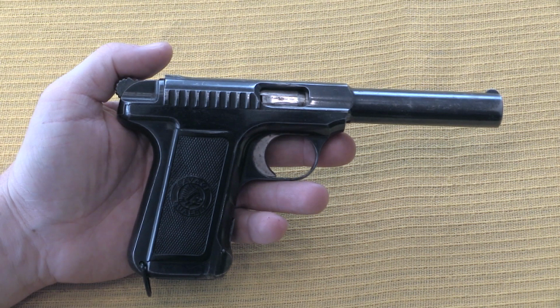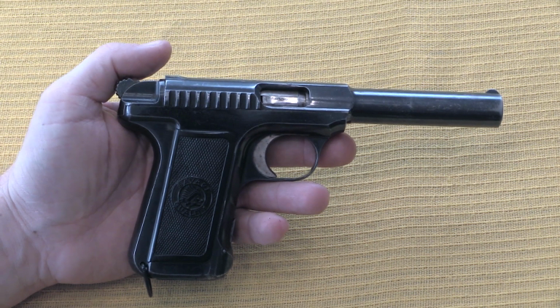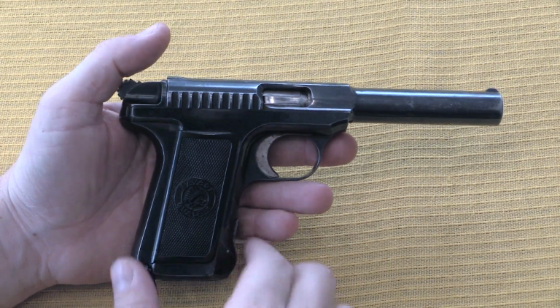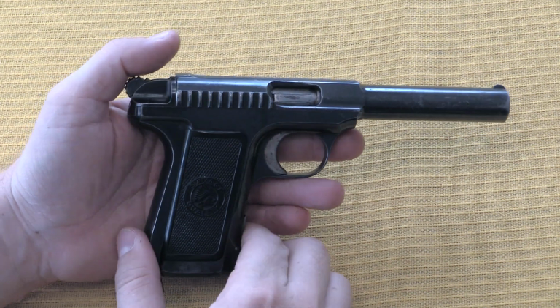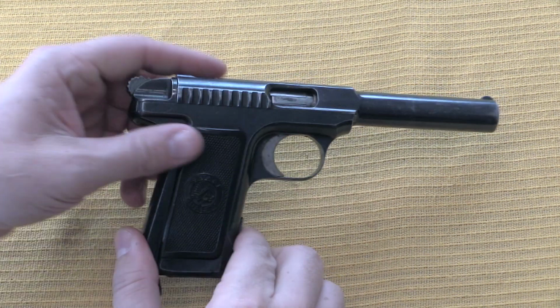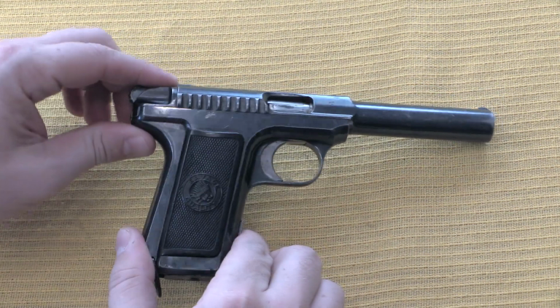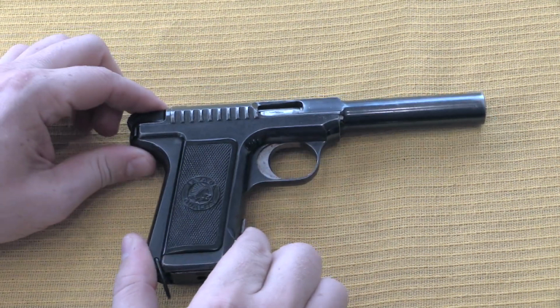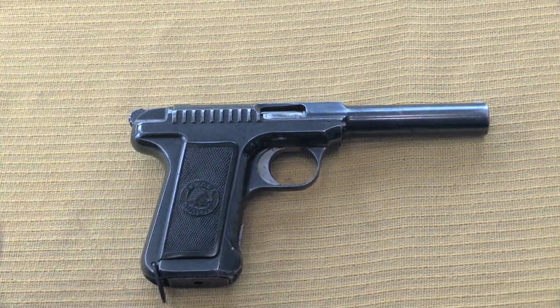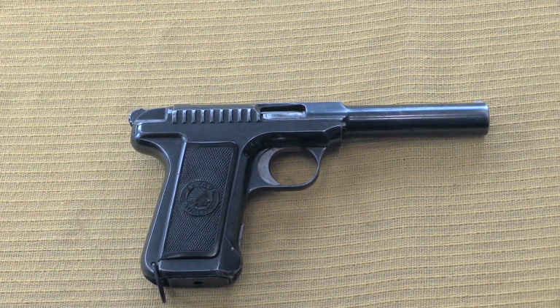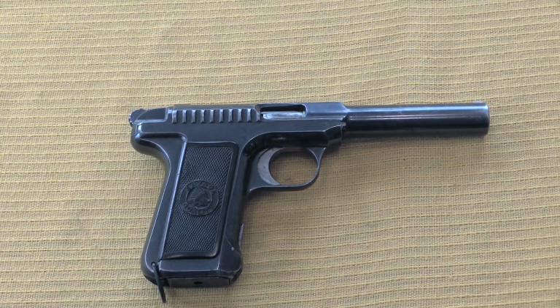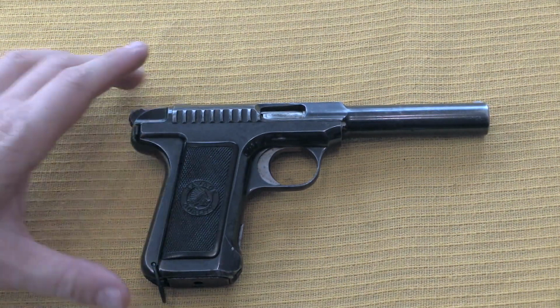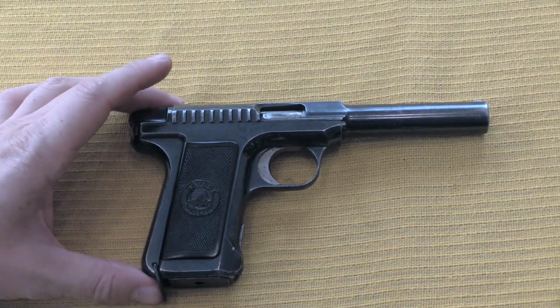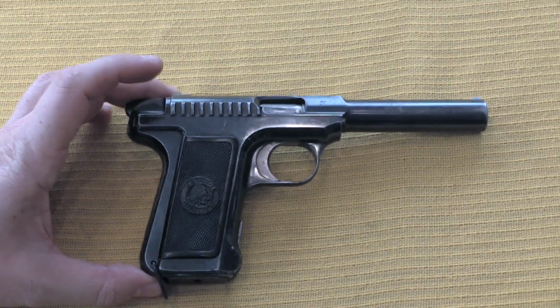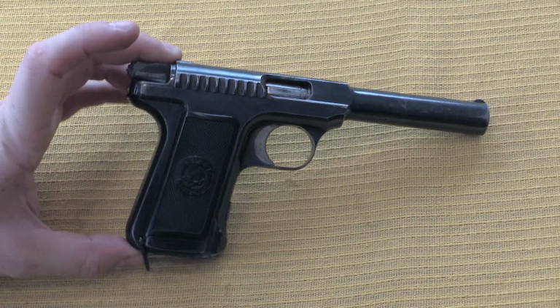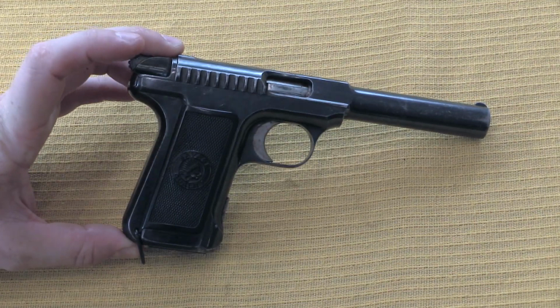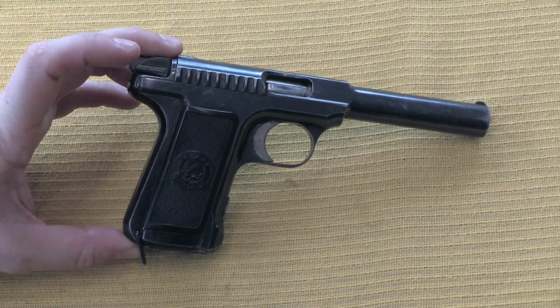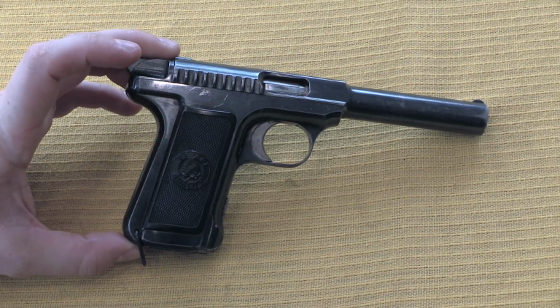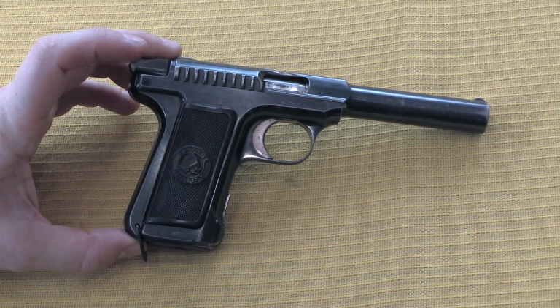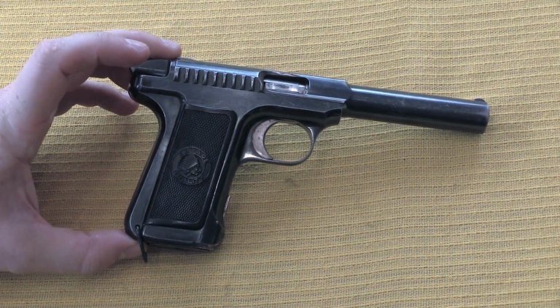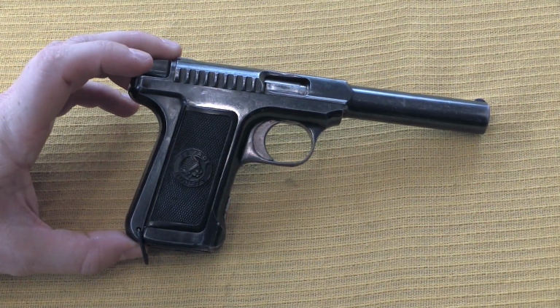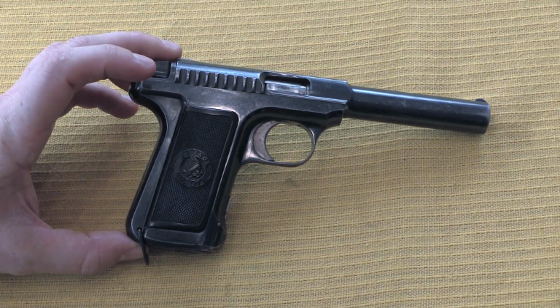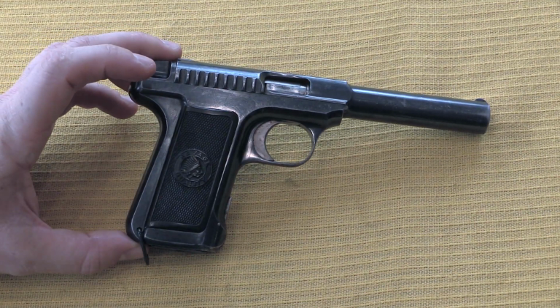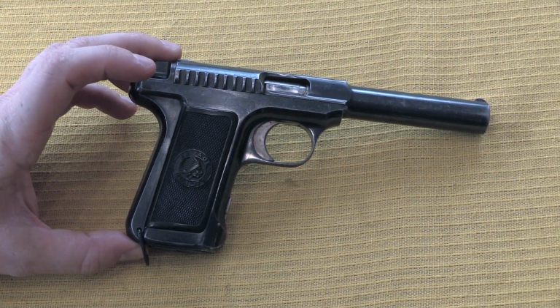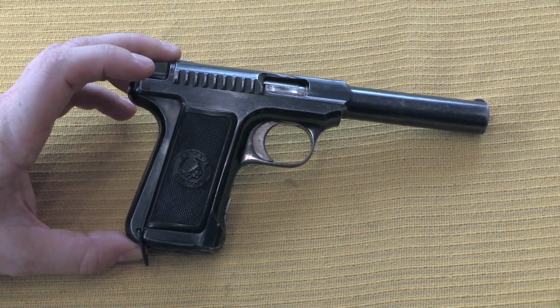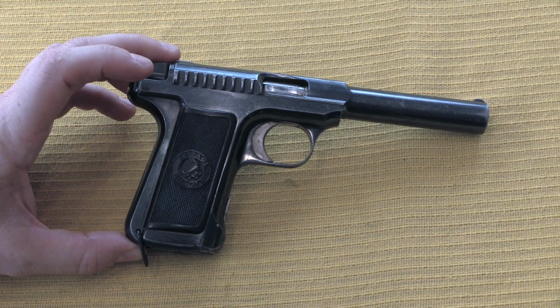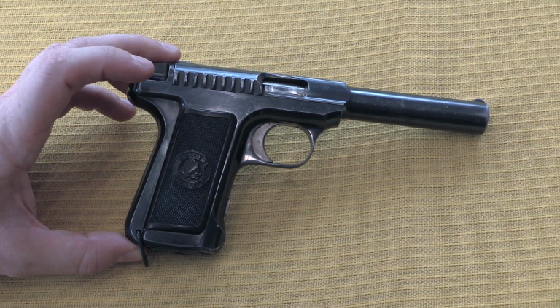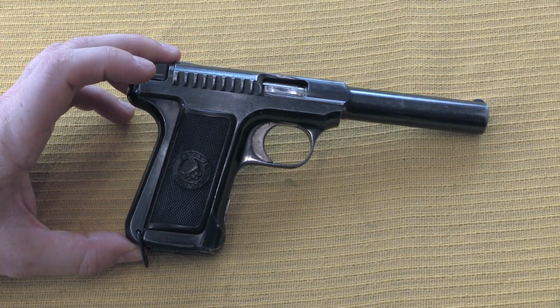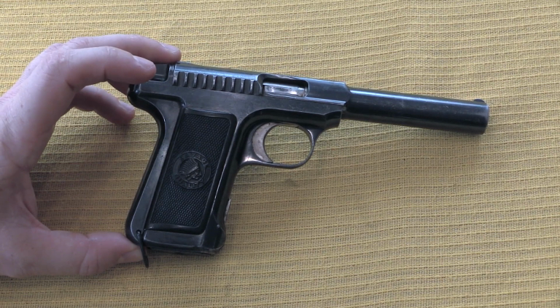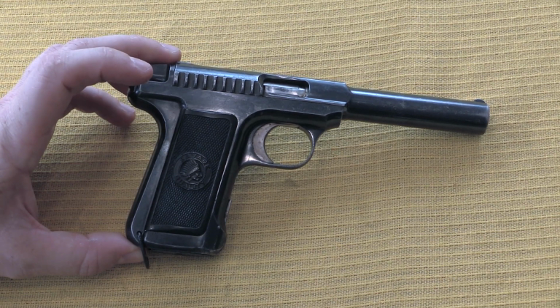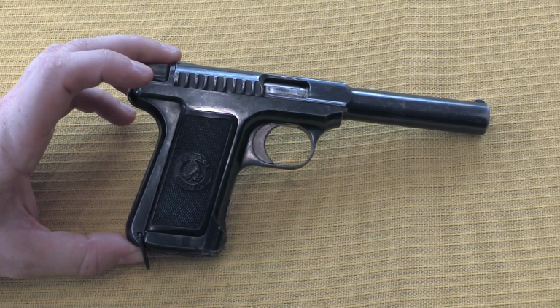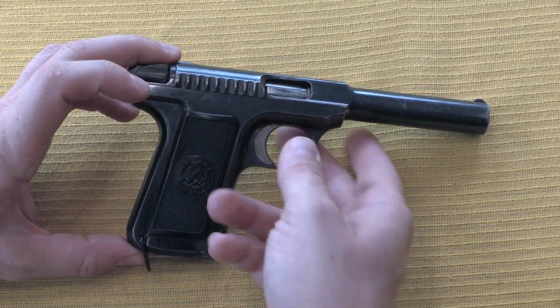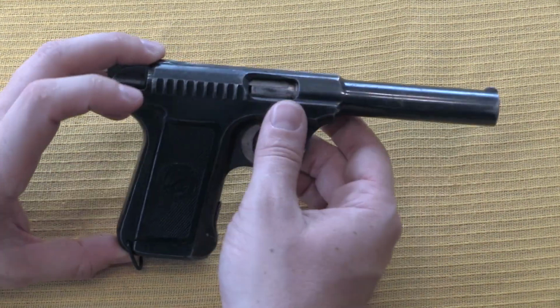Hi guys, thanks for tuning in to another video on ForgottenWeapons.com. I'm Ian today, and I am looking at a very unusual factory experimental Savage — we'll call this a 1907 model pocket pistol.